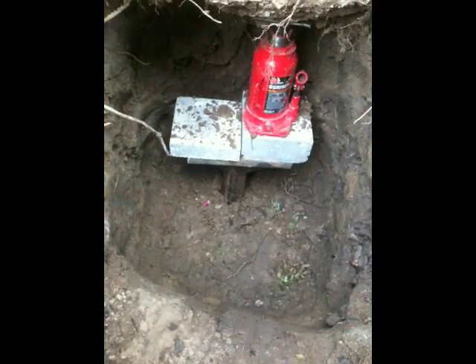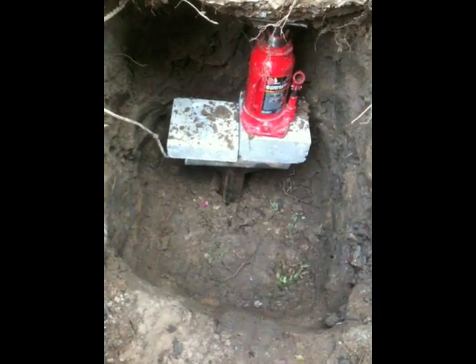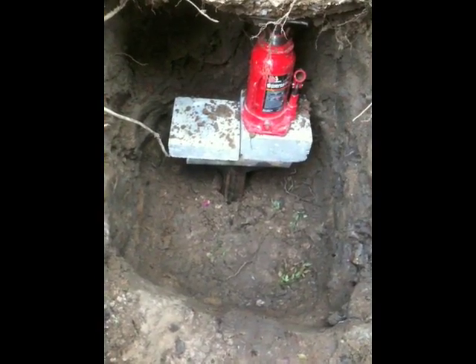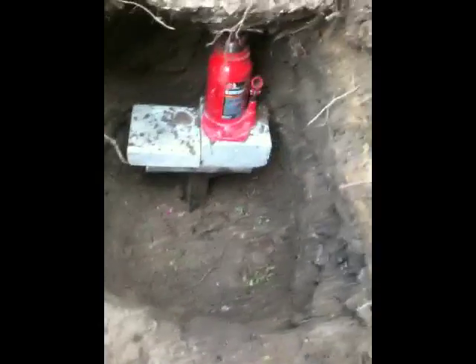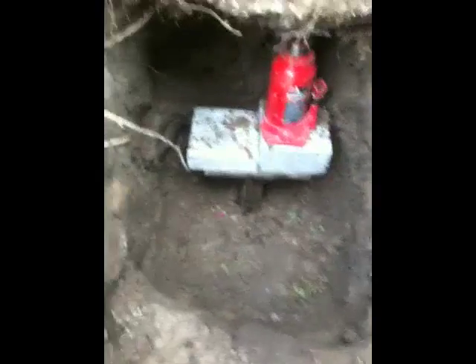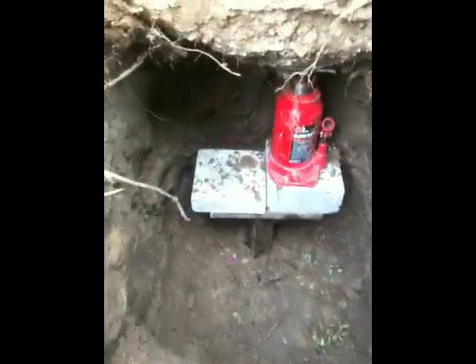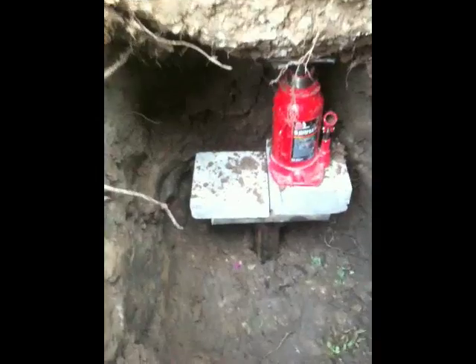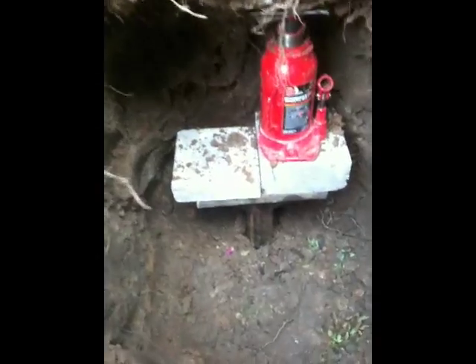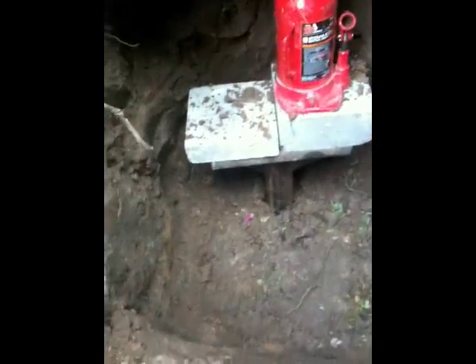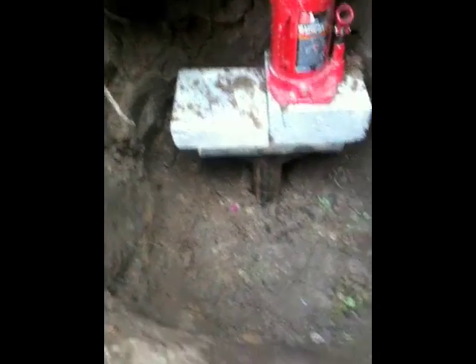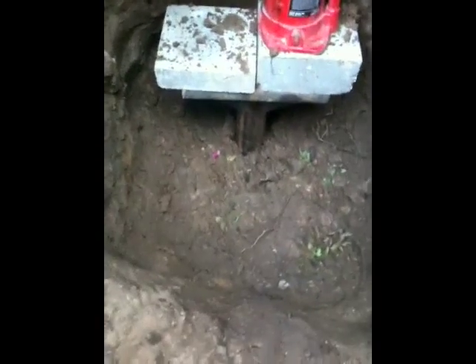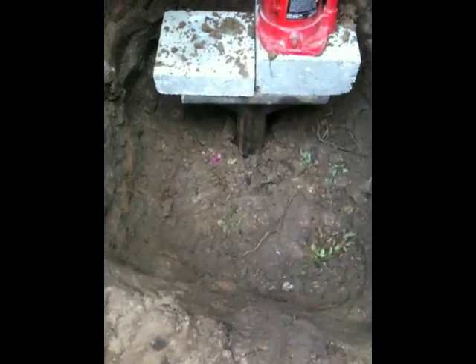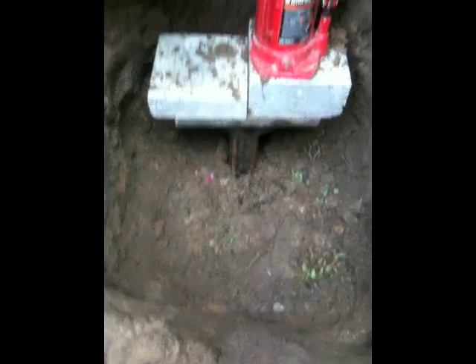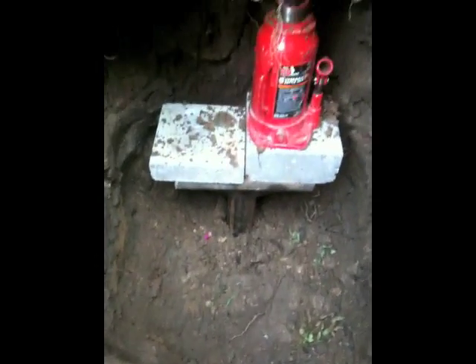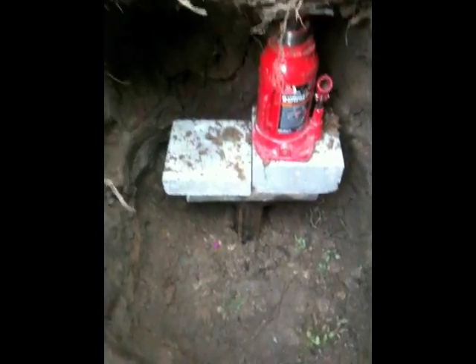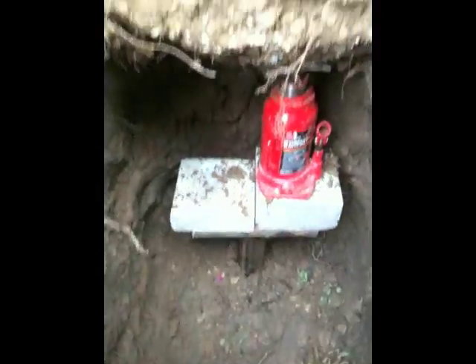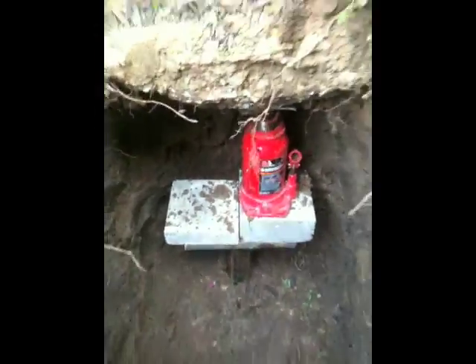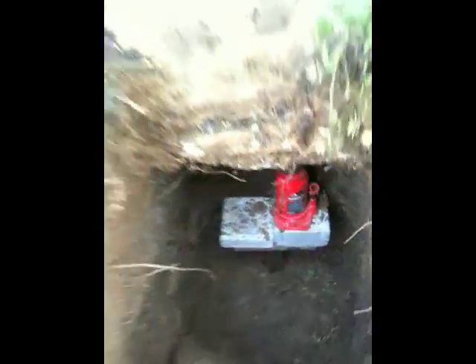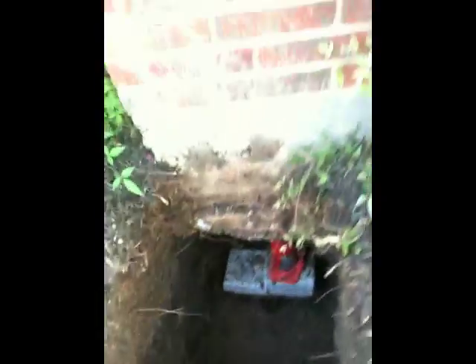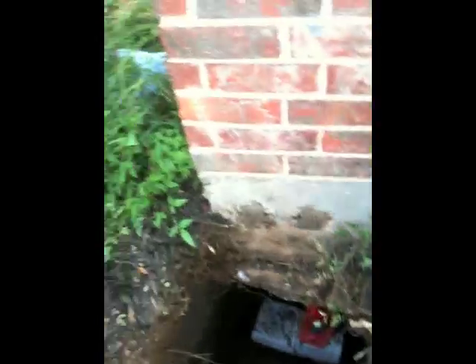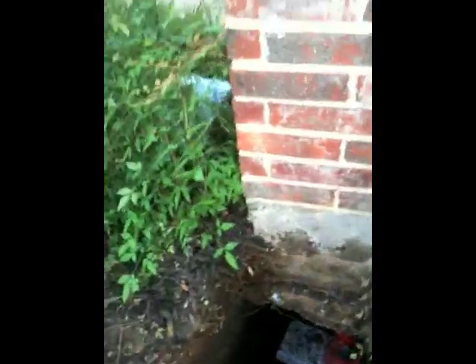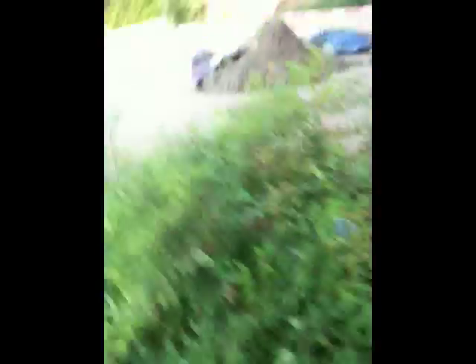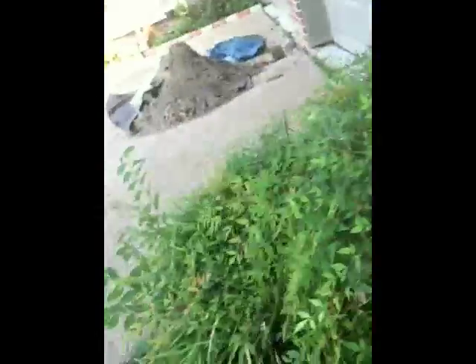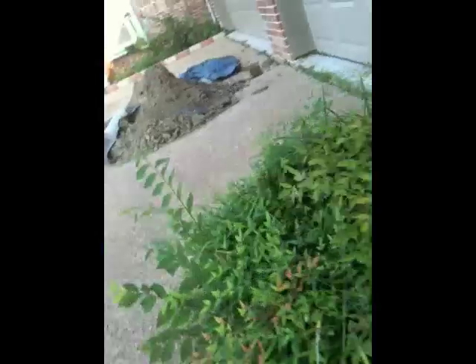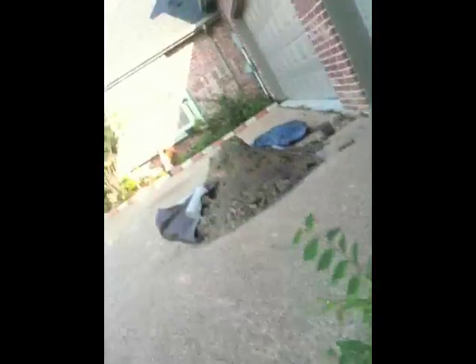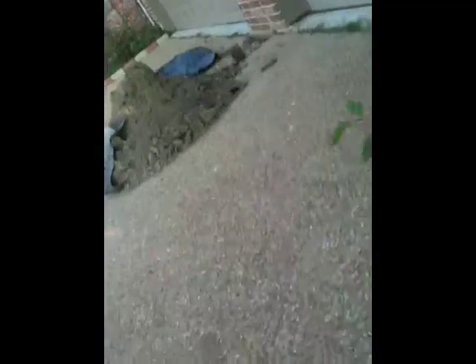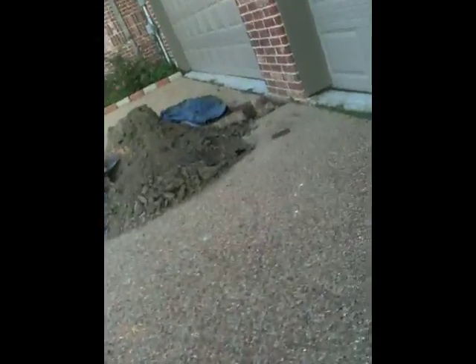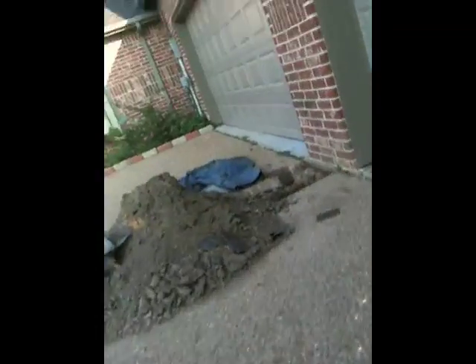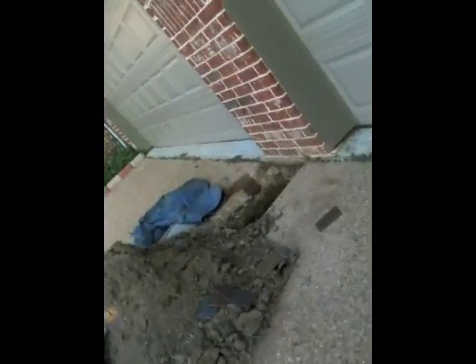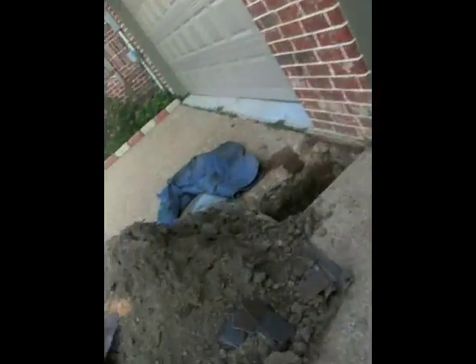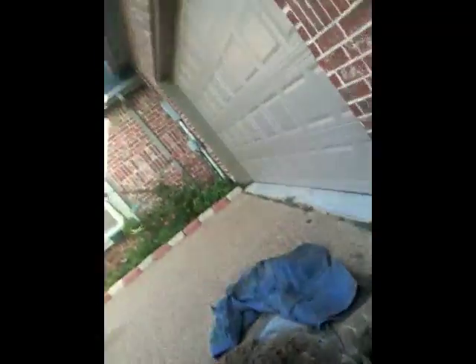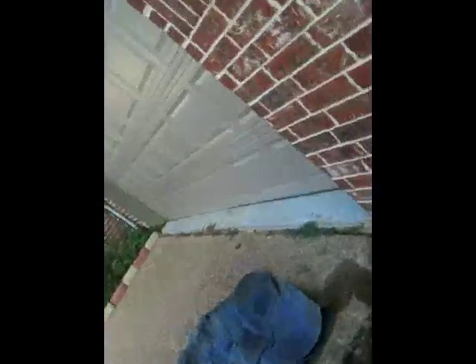Once piers have reached bedrock, a boot is put on top of the last pier and concrete caps to support the jacking platform. It will be interesting to see which one he wants to lift first.